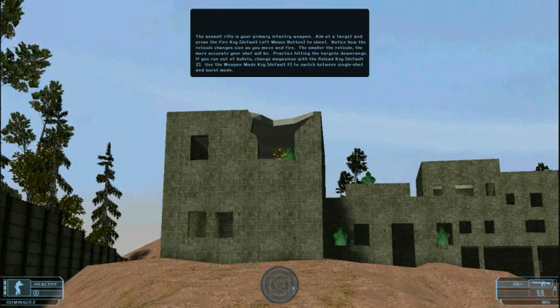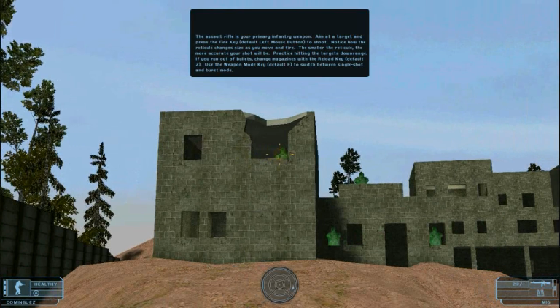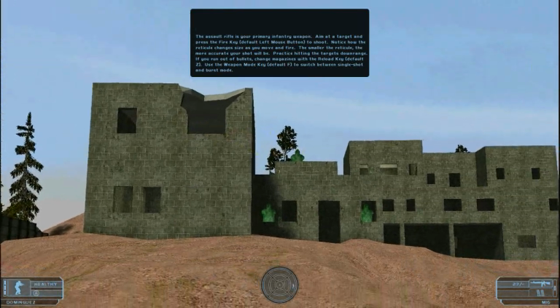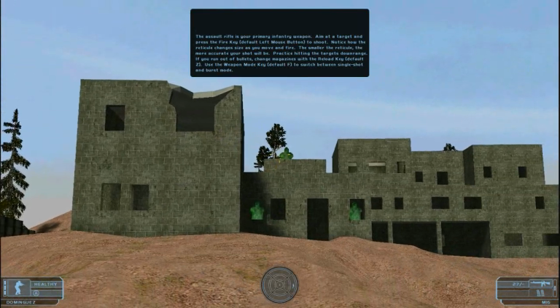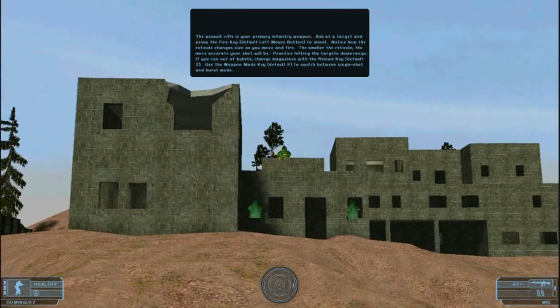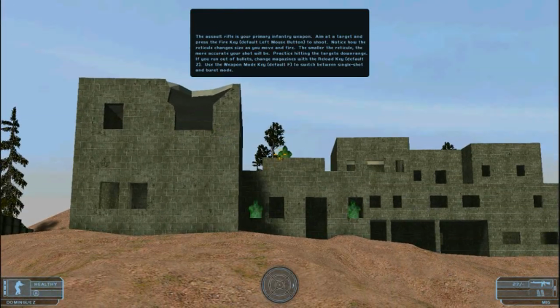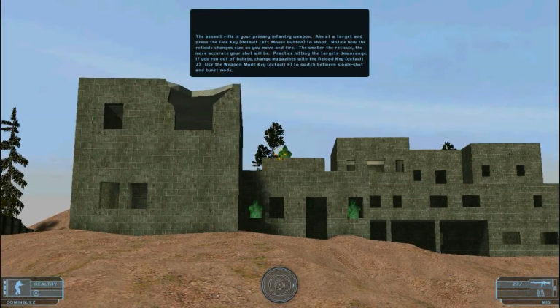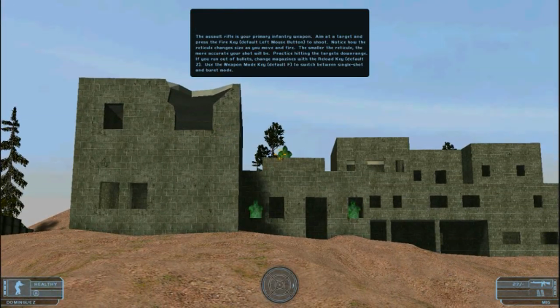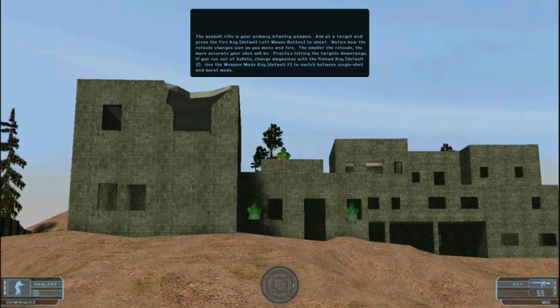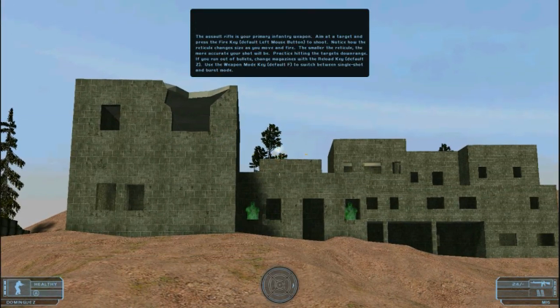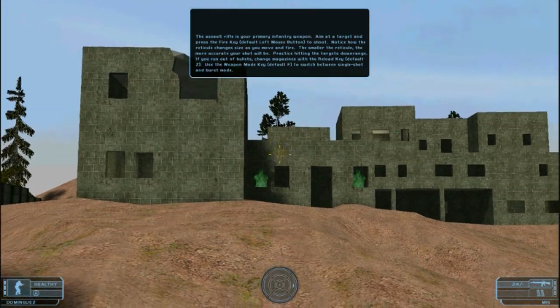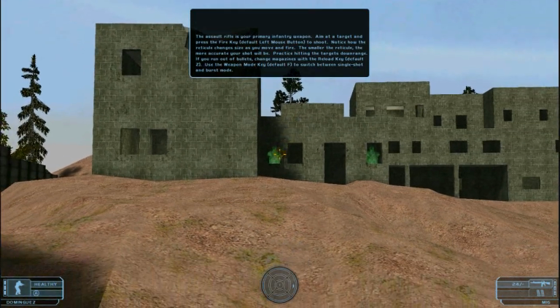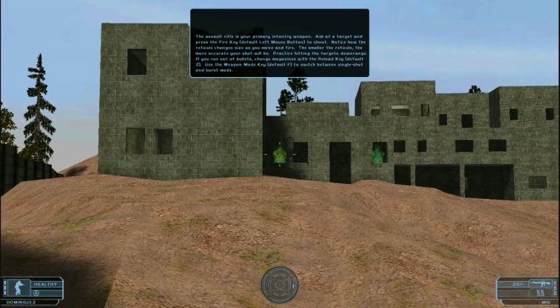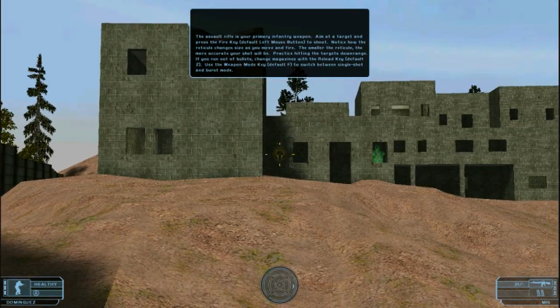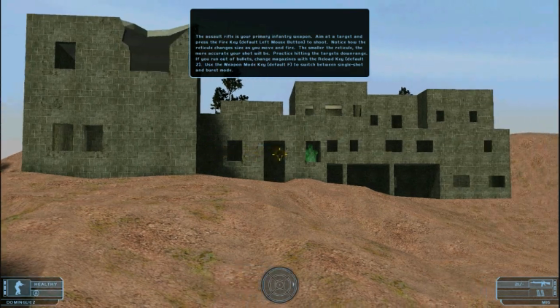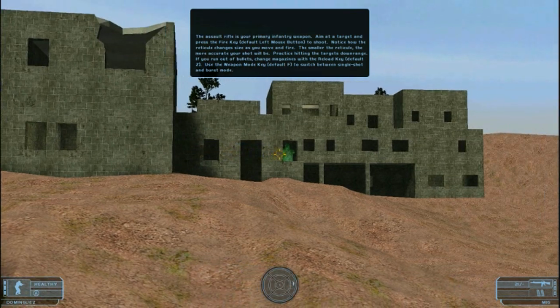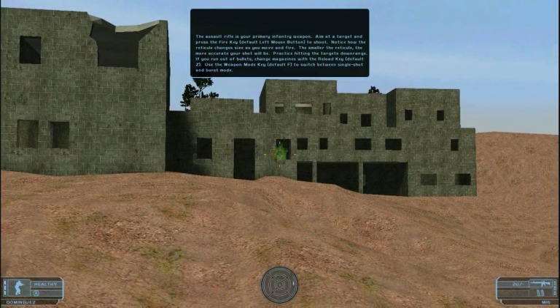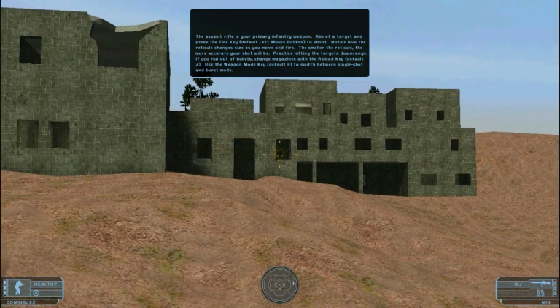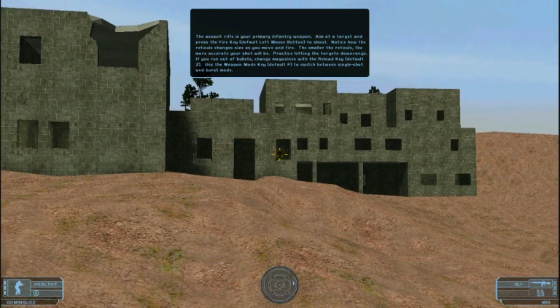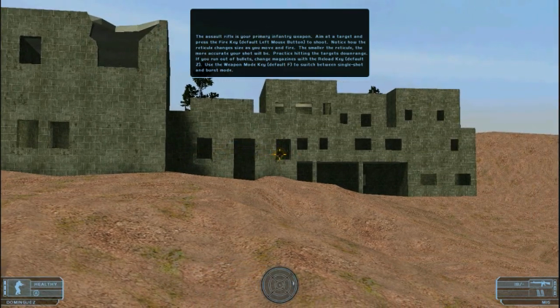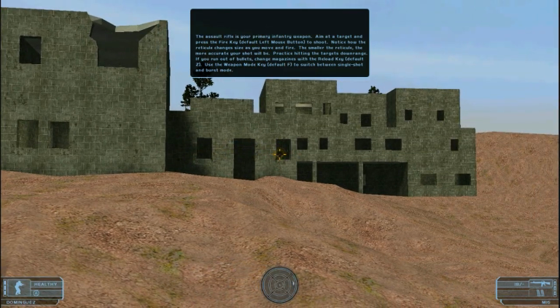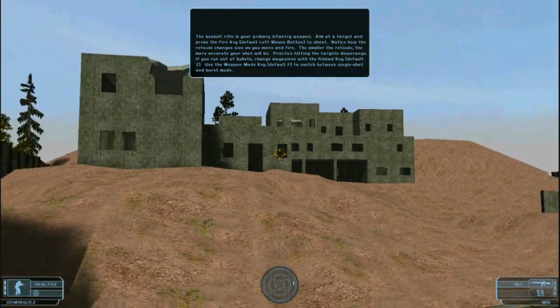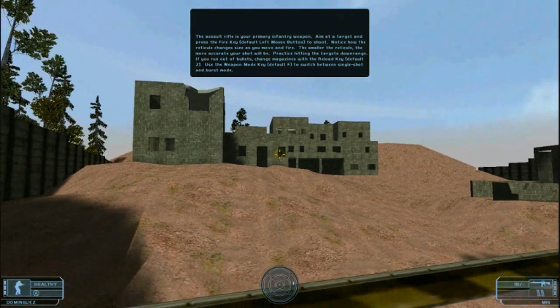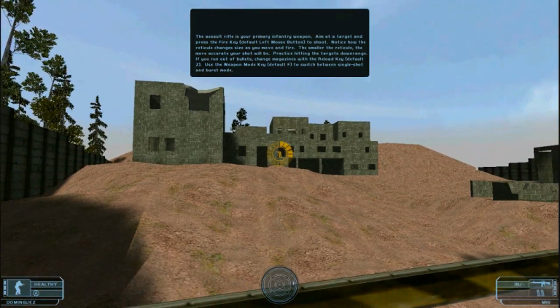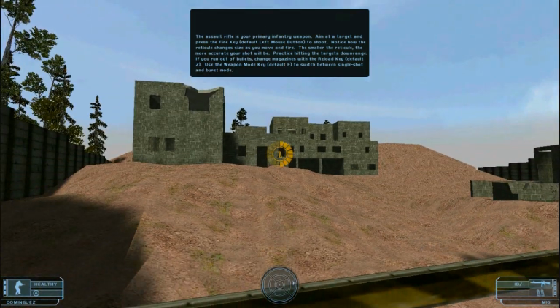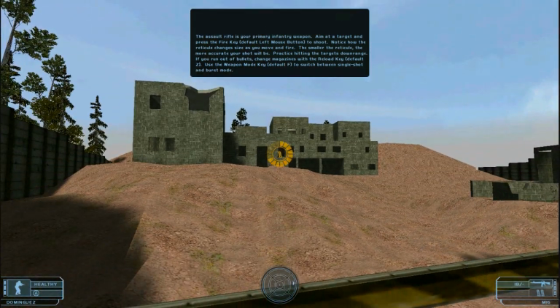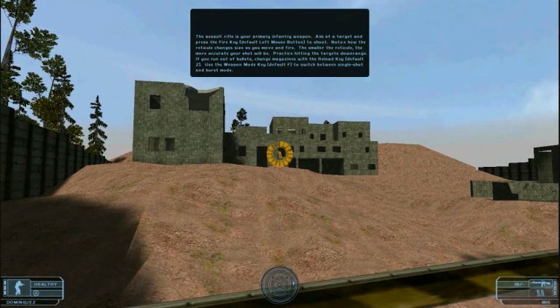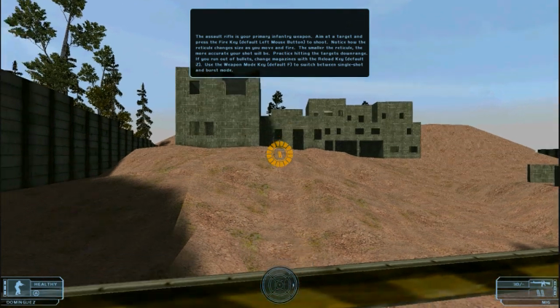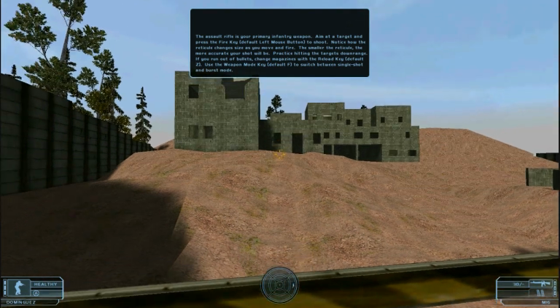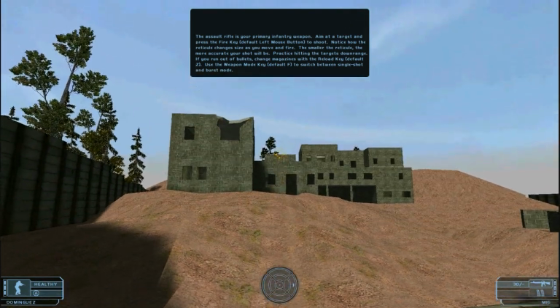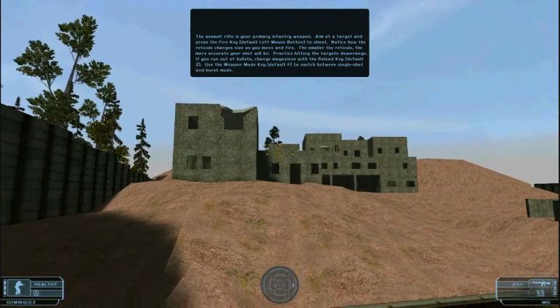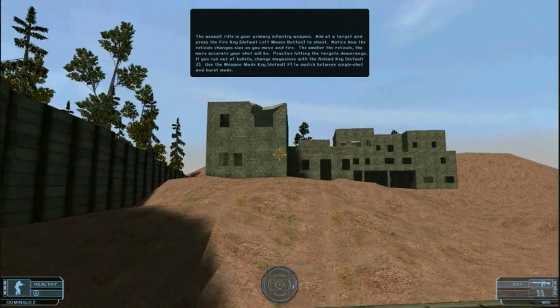Aim at a target and press the fire key to shoot. Notice how the reticule changes size as you move and fire — the smaller the reticule, the more accurate your shot will be. Practice hitting the targets down range.